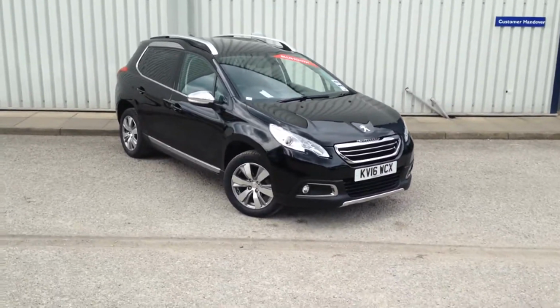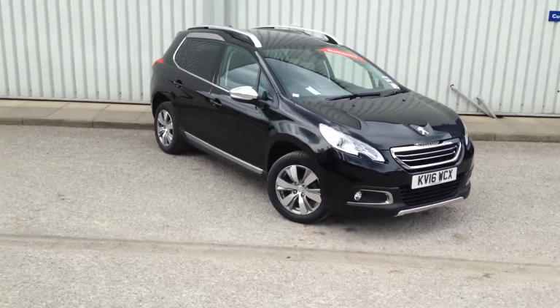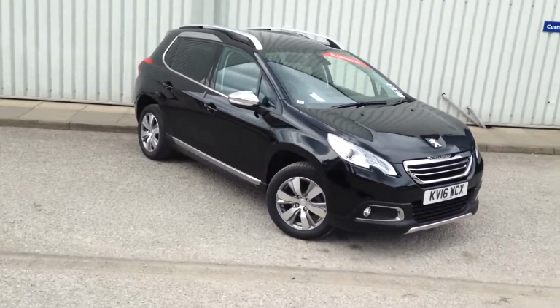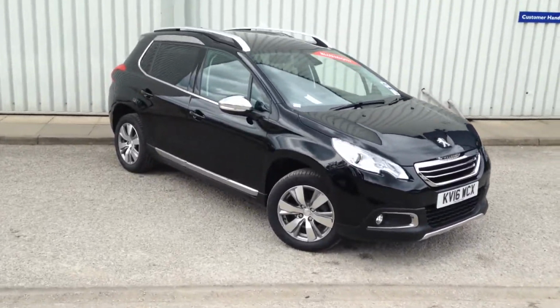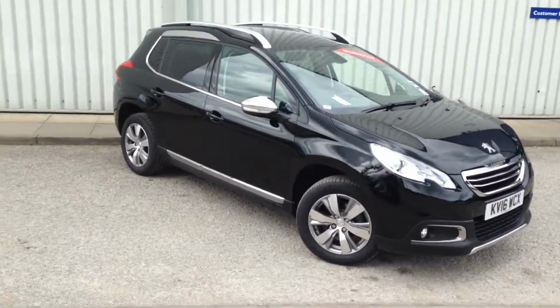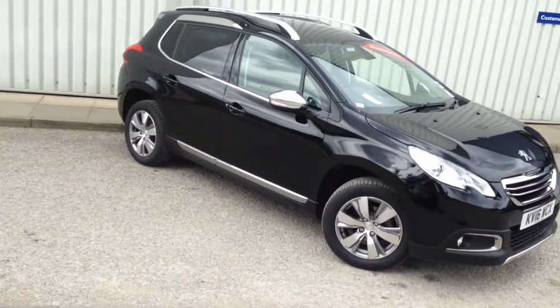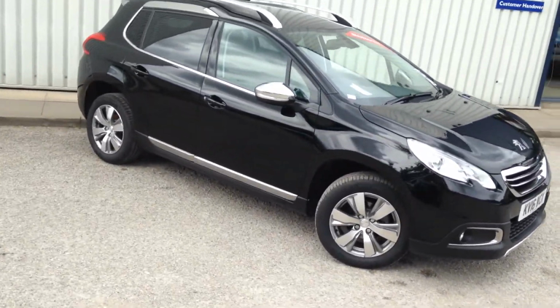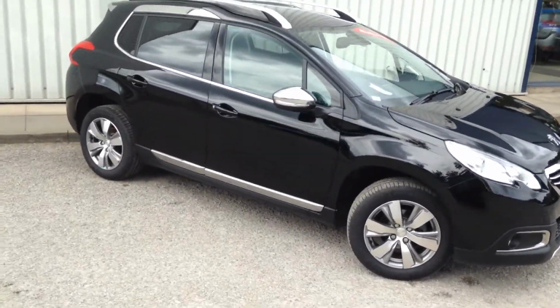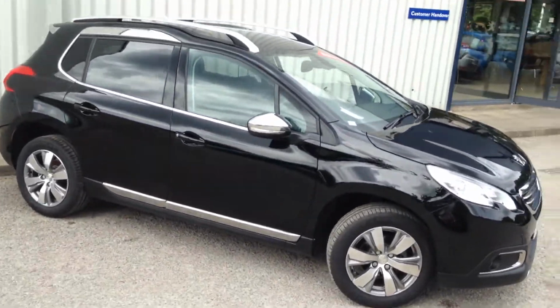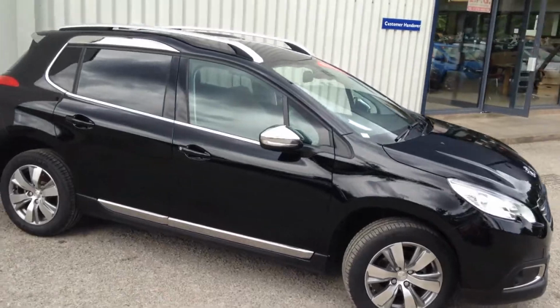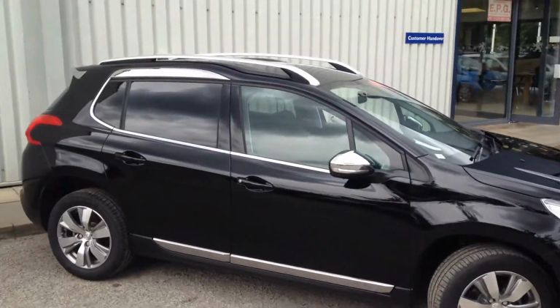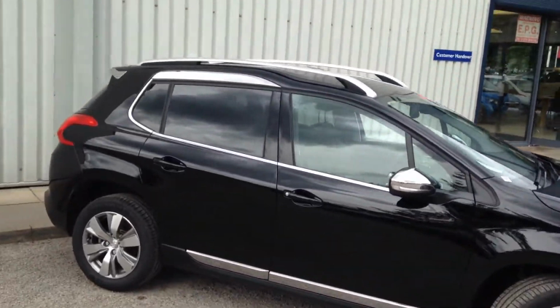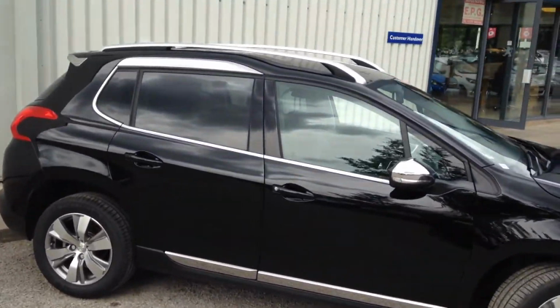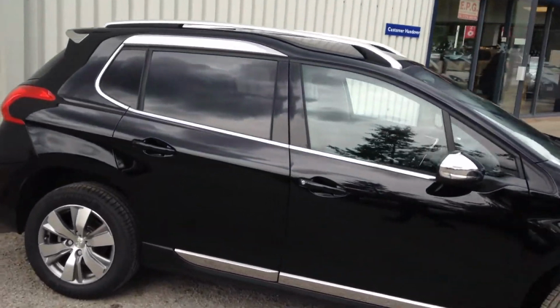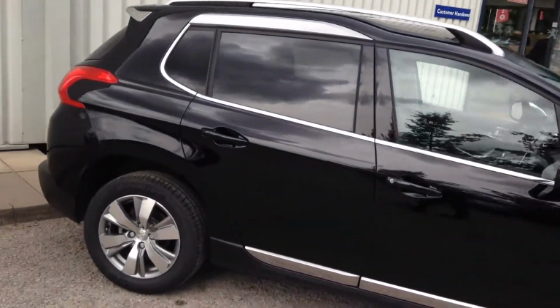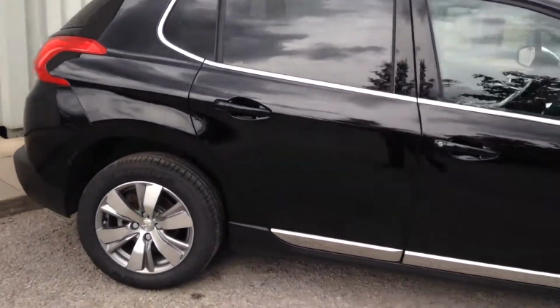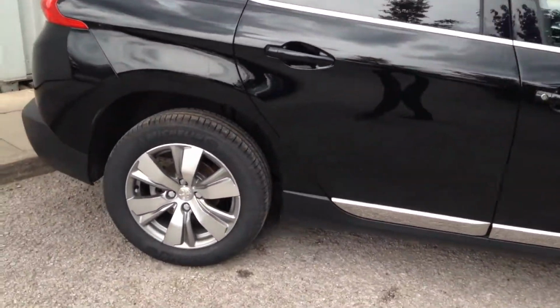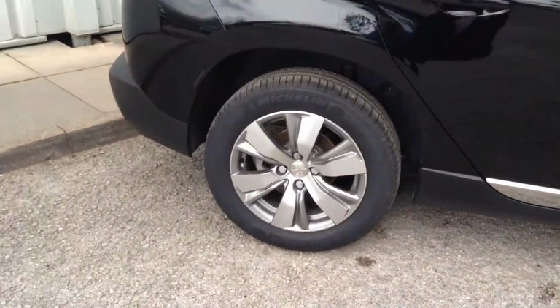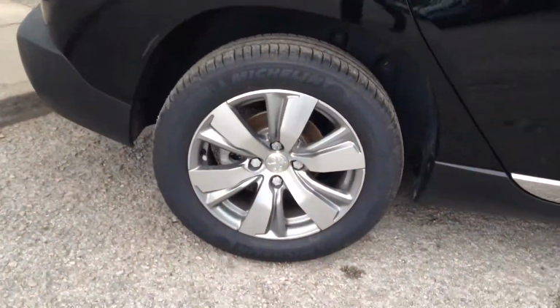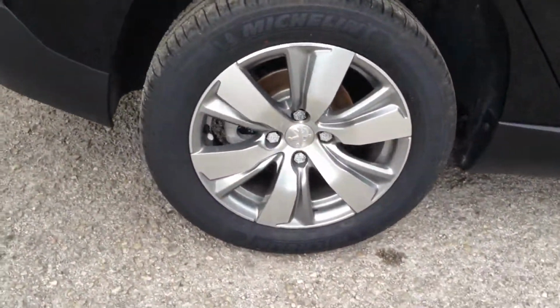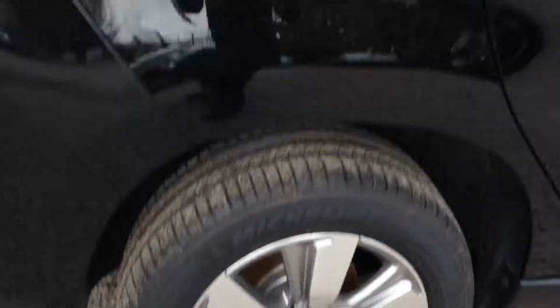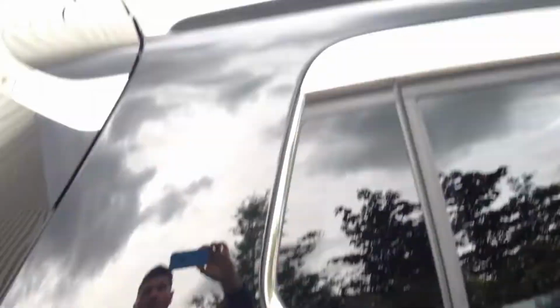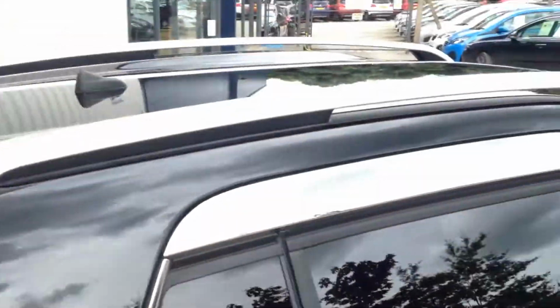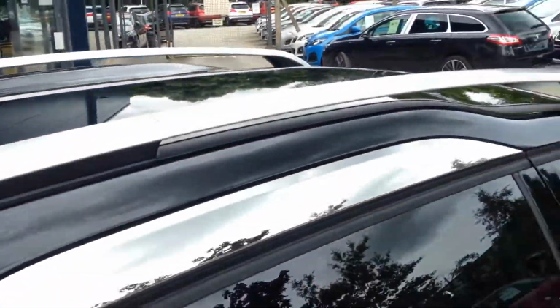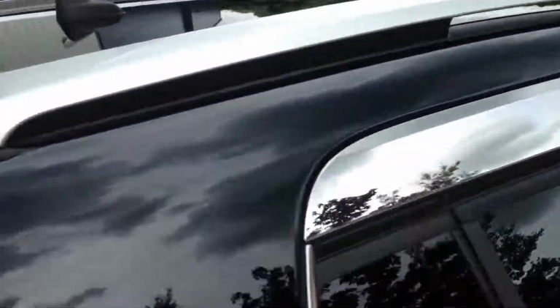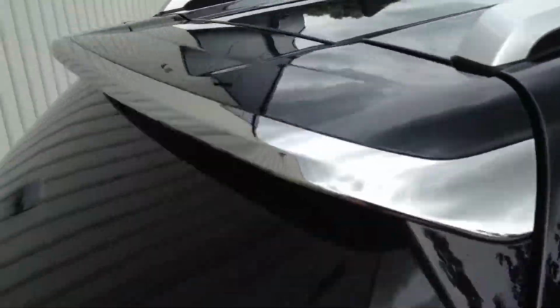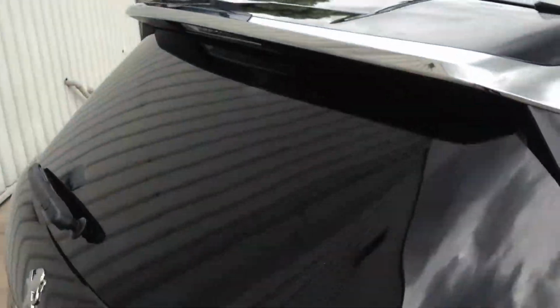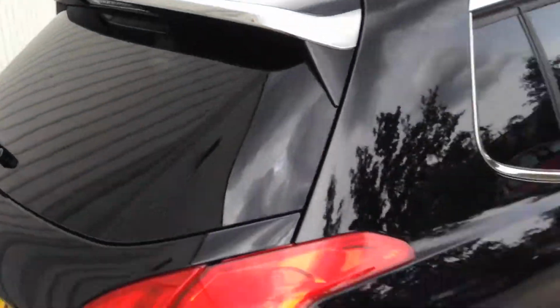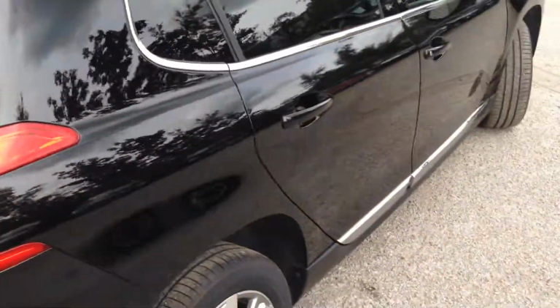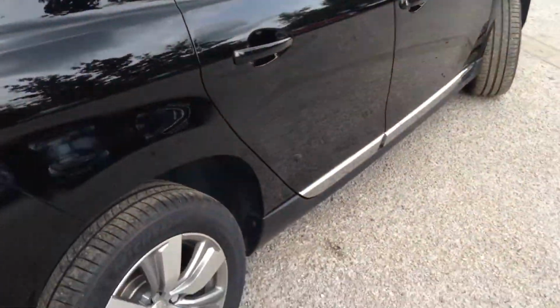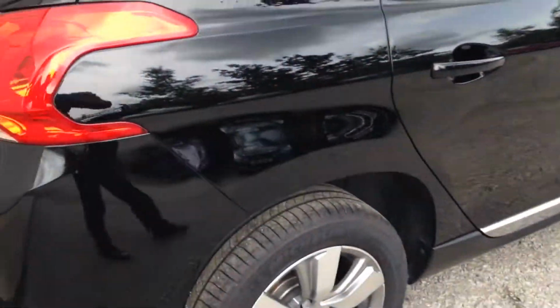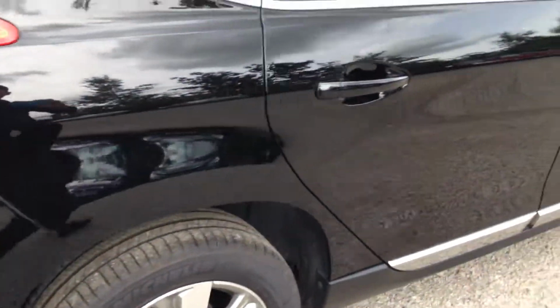Just a quick walk around with the Peugeot 2008 in black. It's a very smart looking car, with rear tinted windows, very smart looking alloy wheels, roof bars, rear spoiler, and reversing sensors.